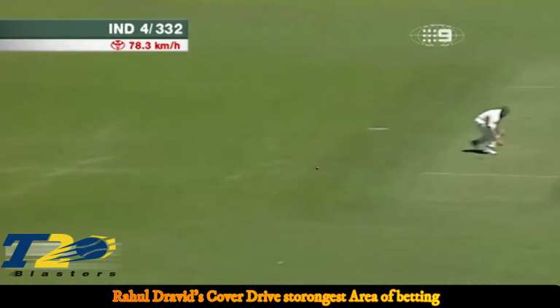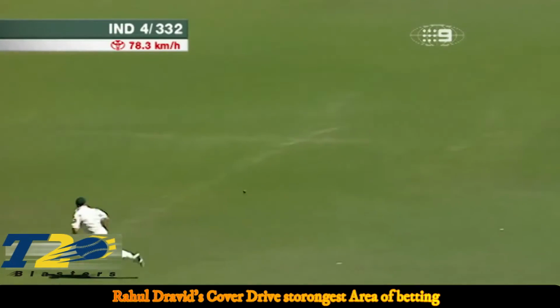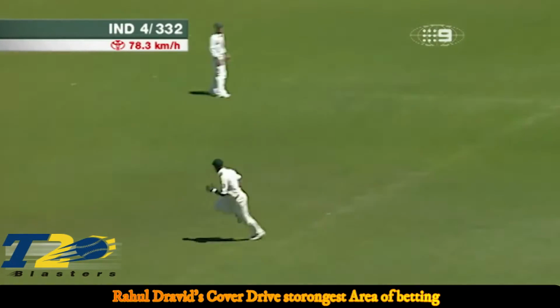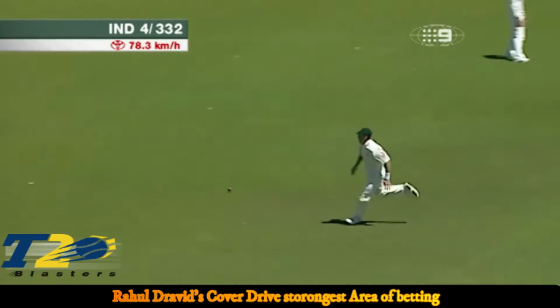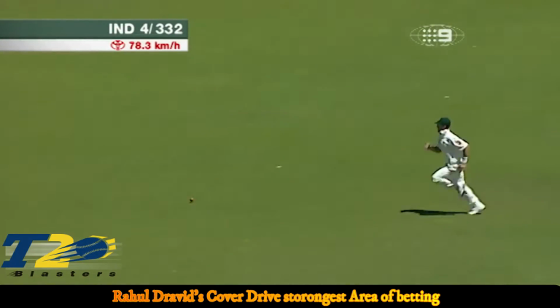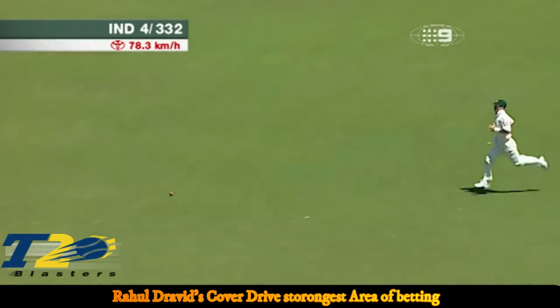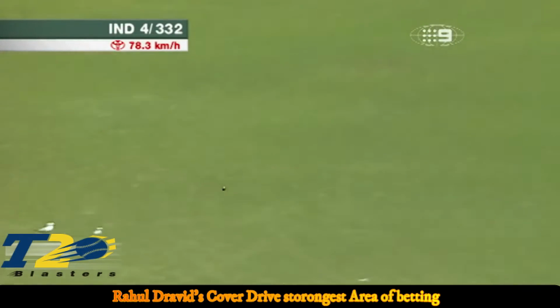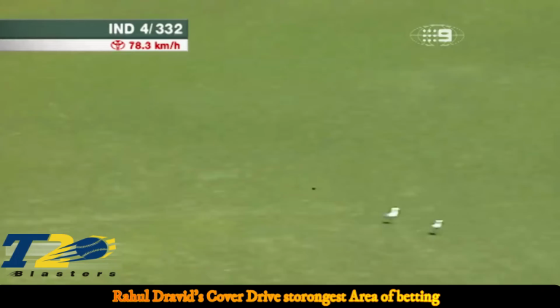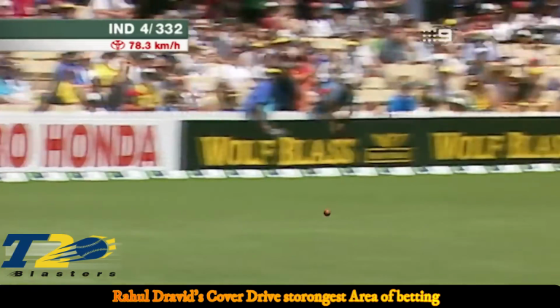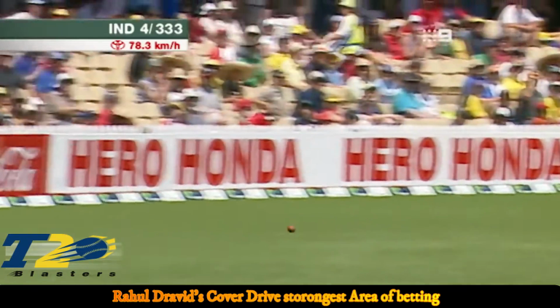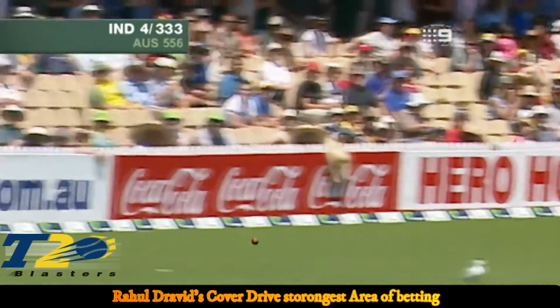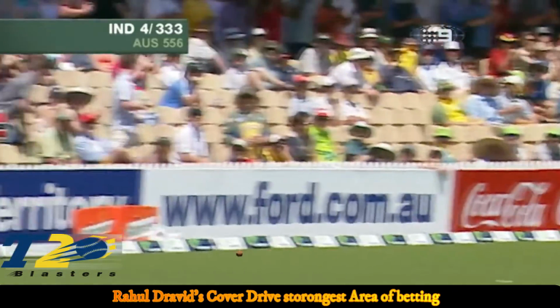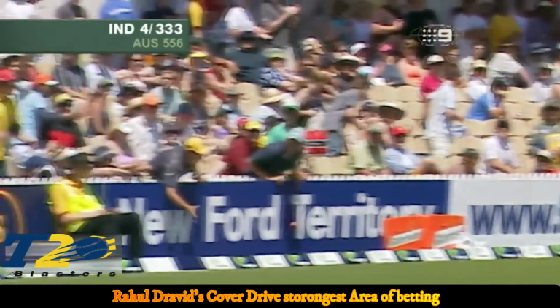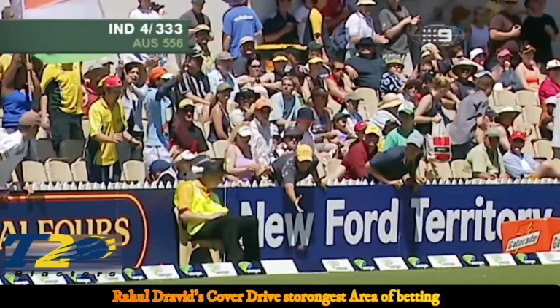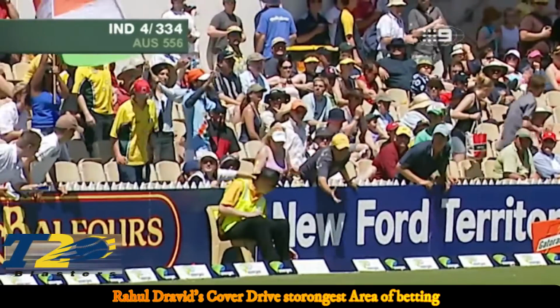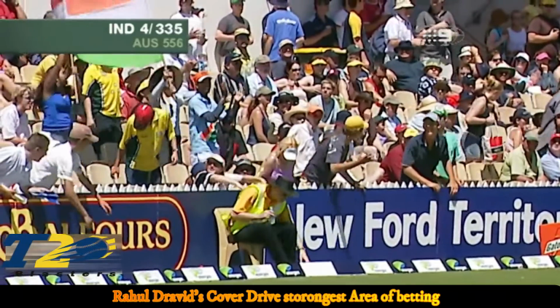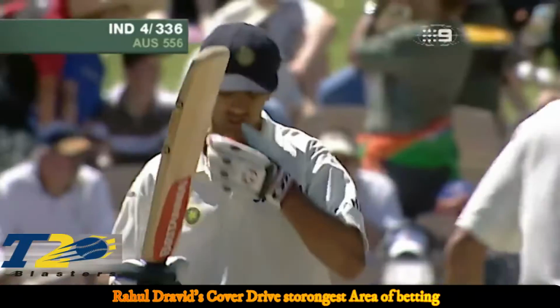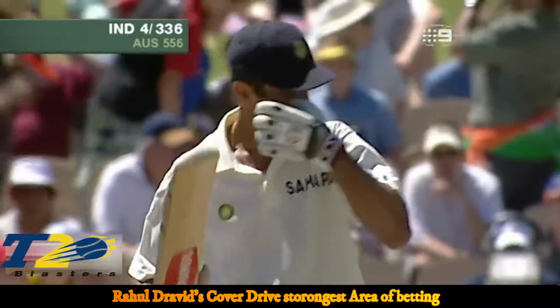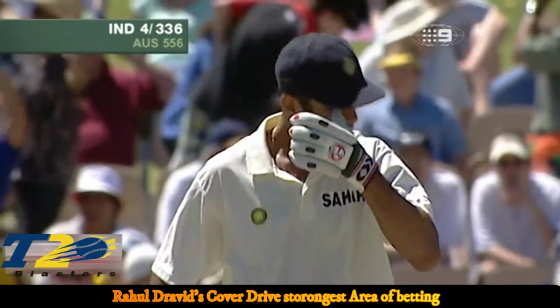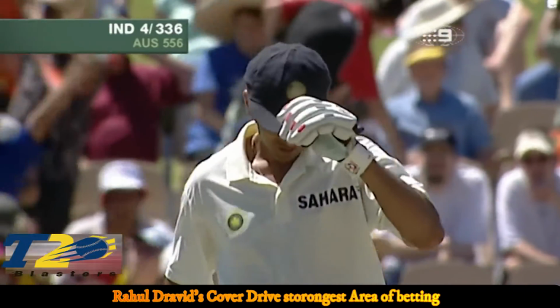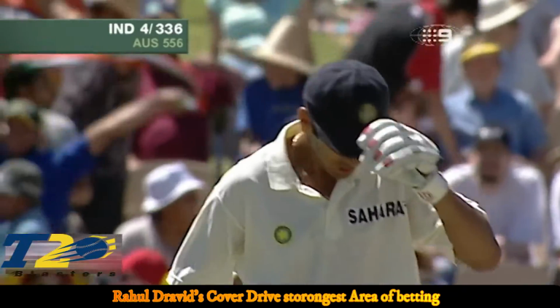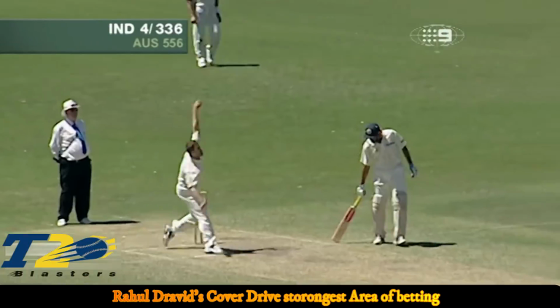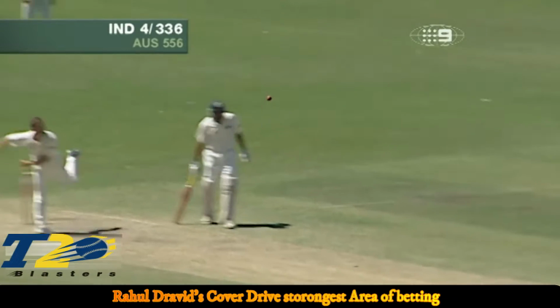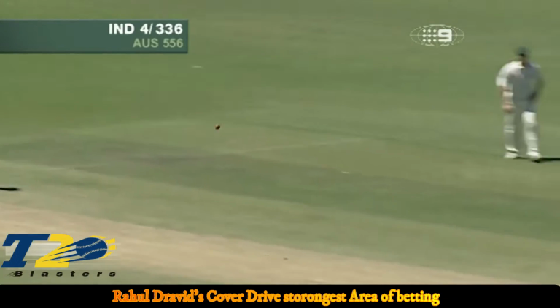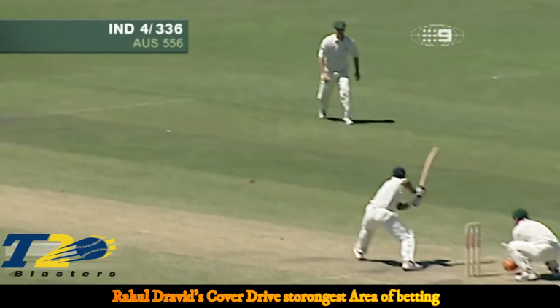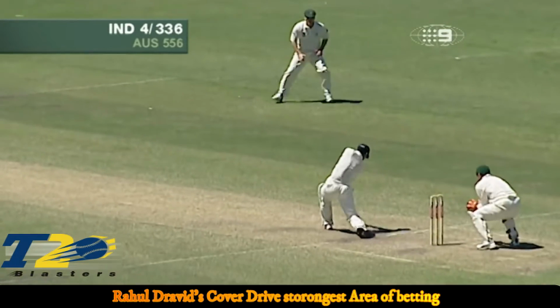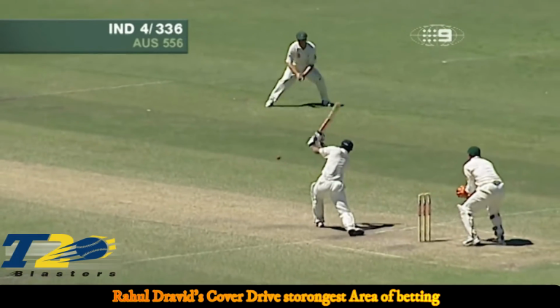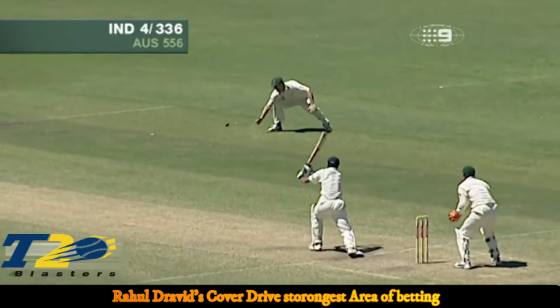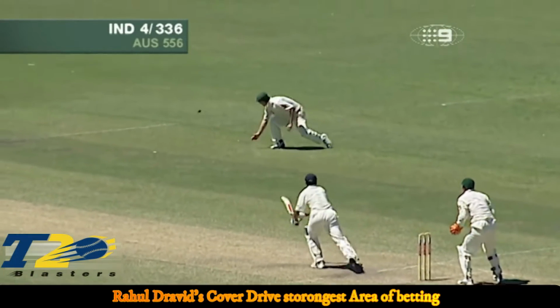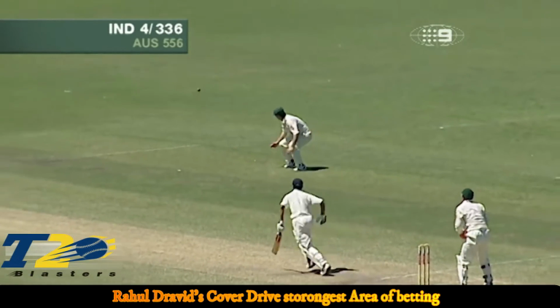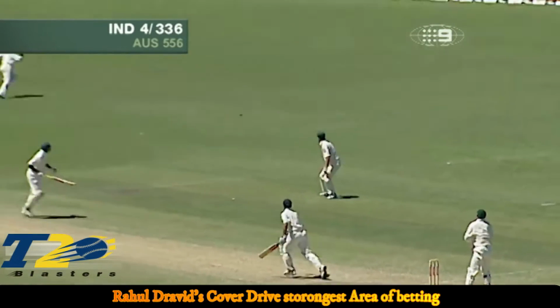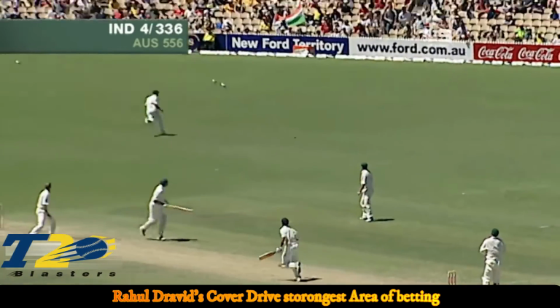Oh well, that's a great shot — that's a fantastic shot! He's hit that past the fieldsman there. Steve Waugh is at short extra cover and it went past him like an absolute rocket, beaten him. Steve Waugh has now gone back another five or six meters.